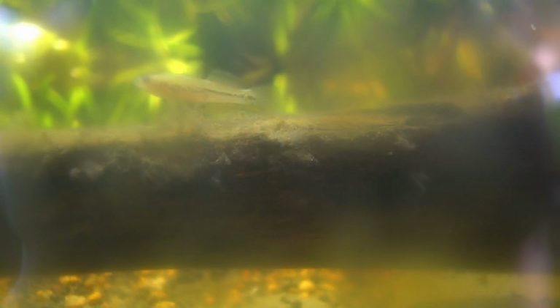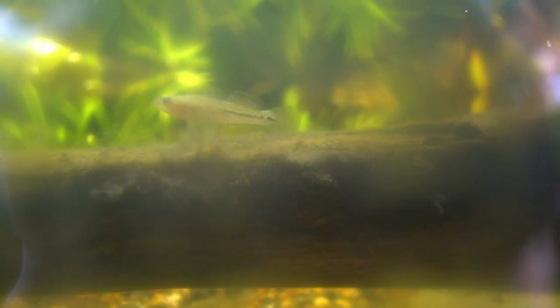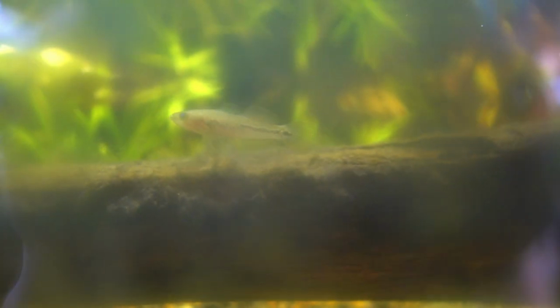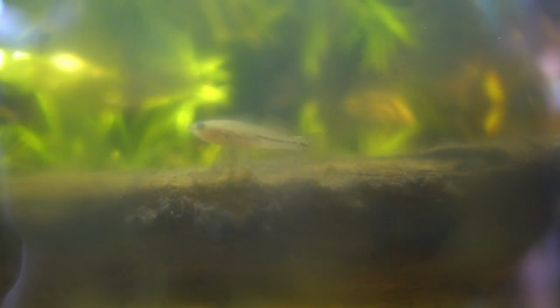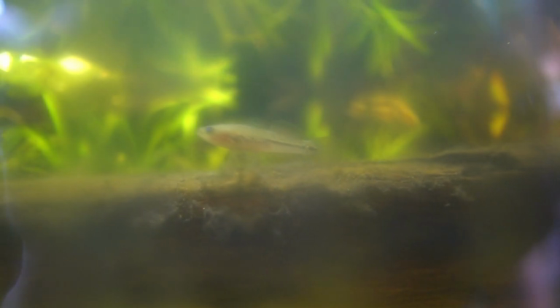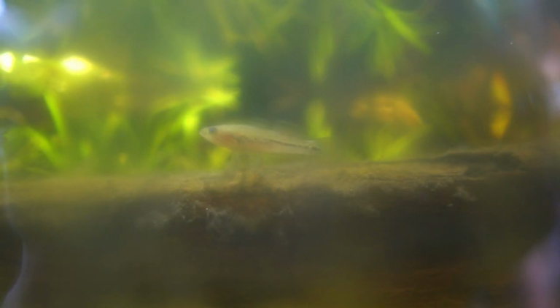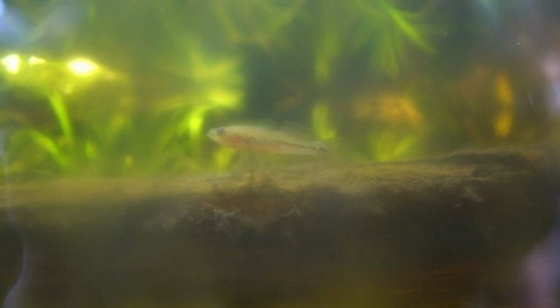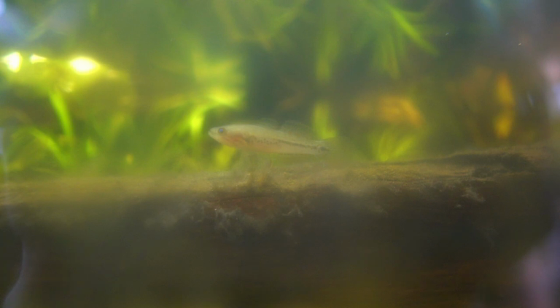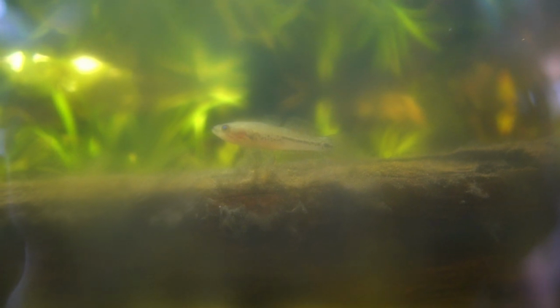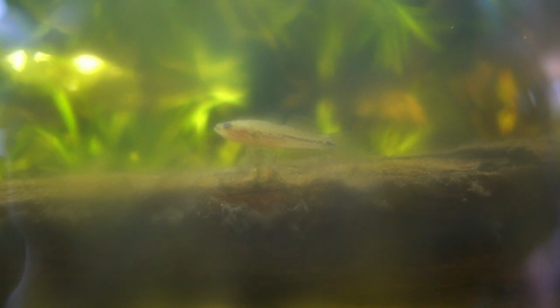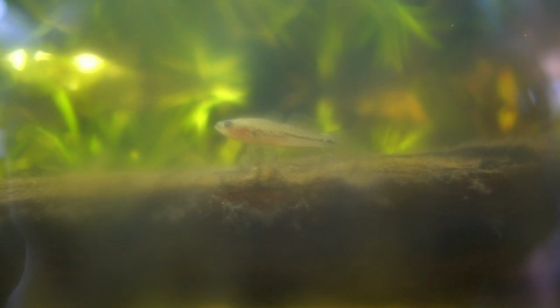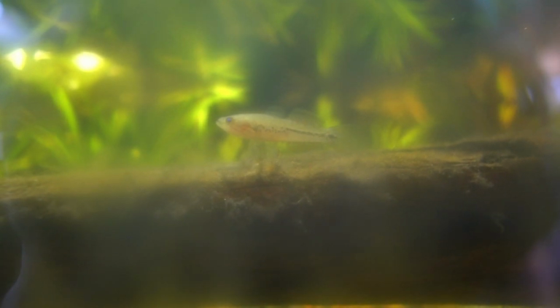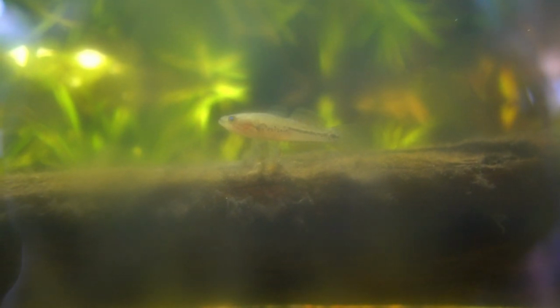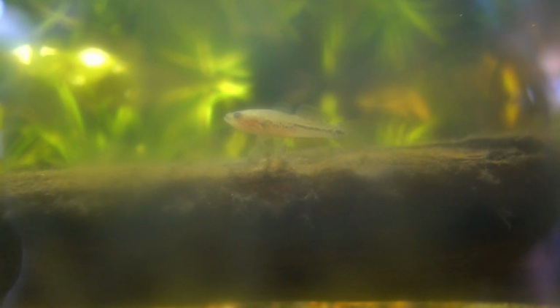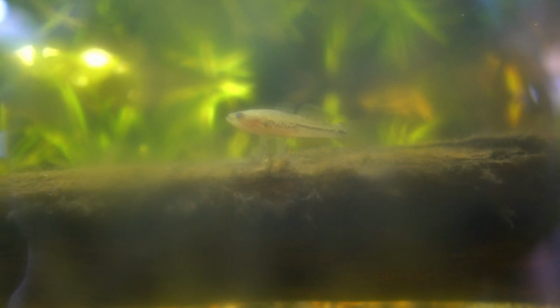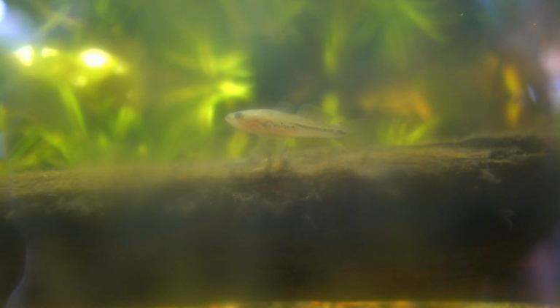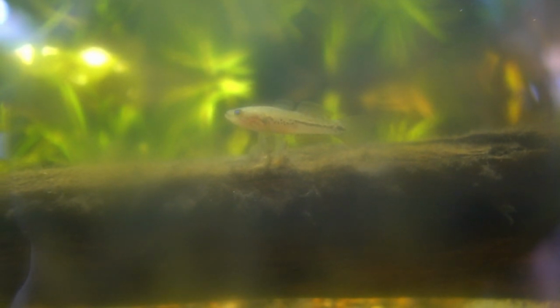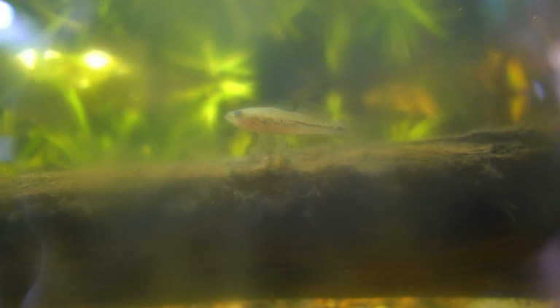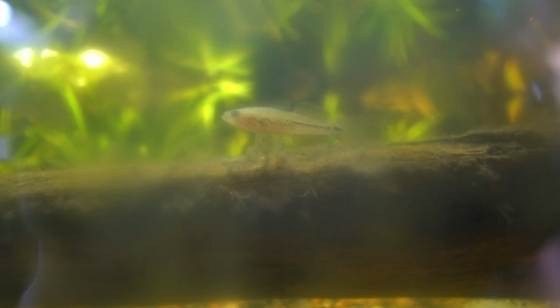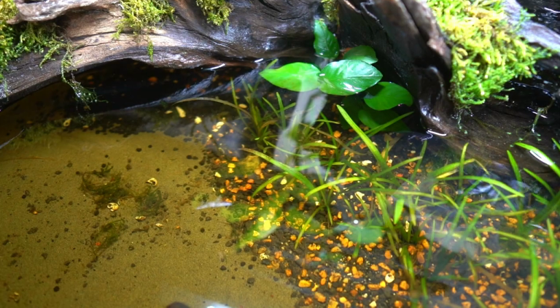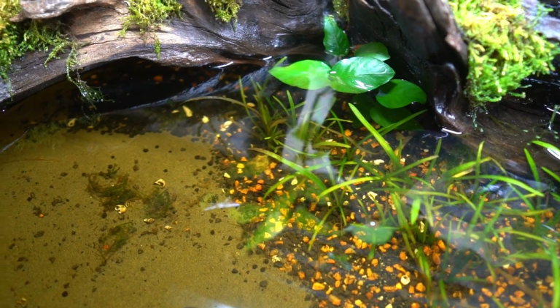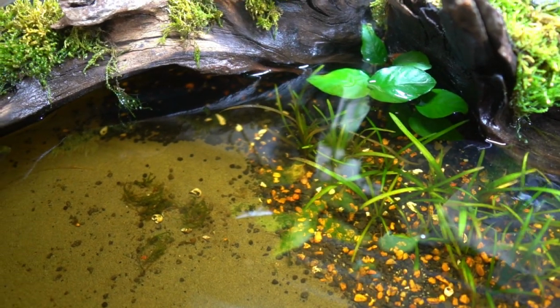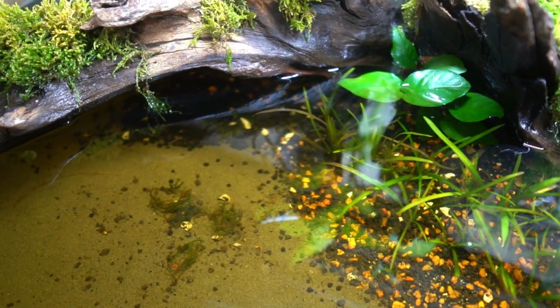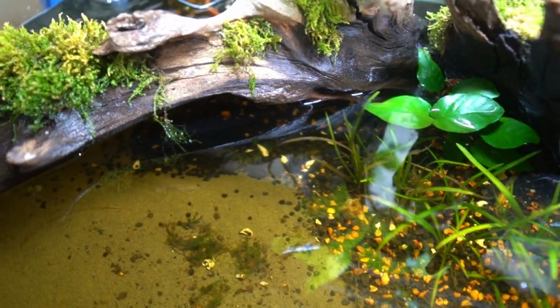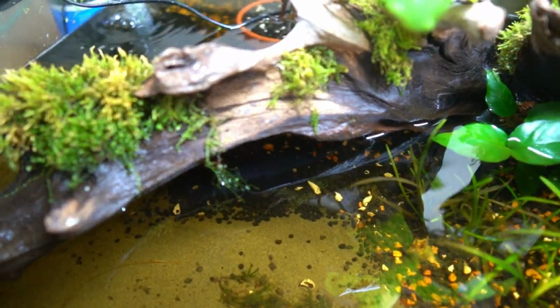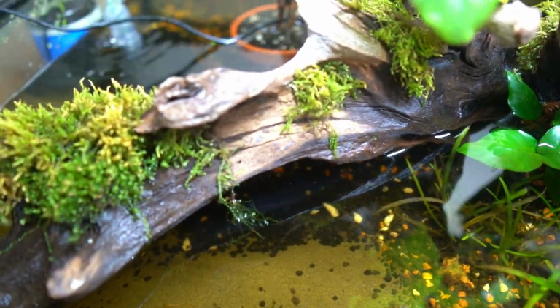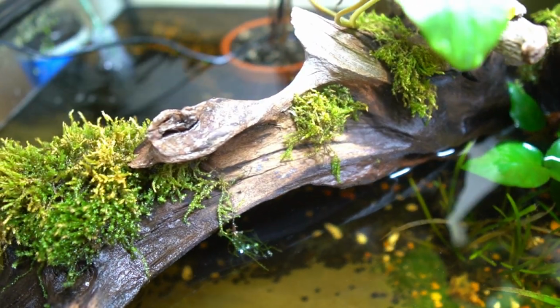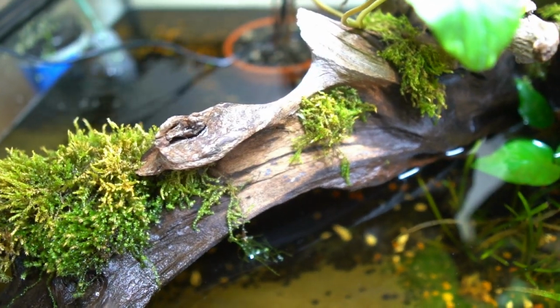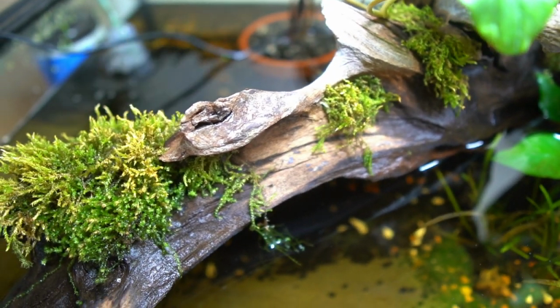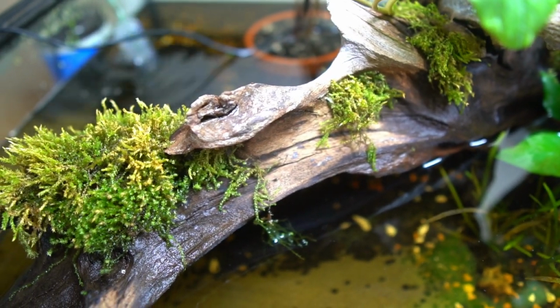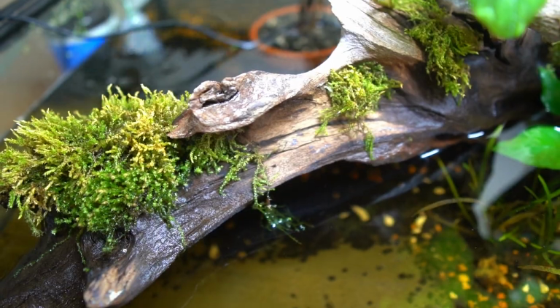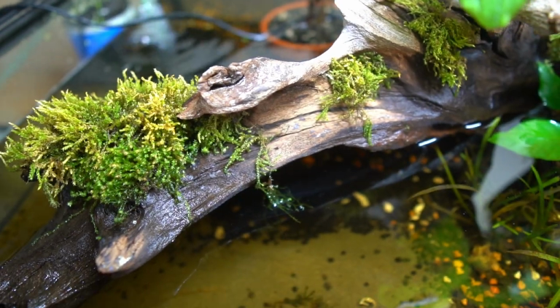In my case, I added a pre-cycled sponge filter, so this is the one area I have covered — and it's not why I have algae. I'm definitely guilty of the next reason though, and that is poor water circulation.